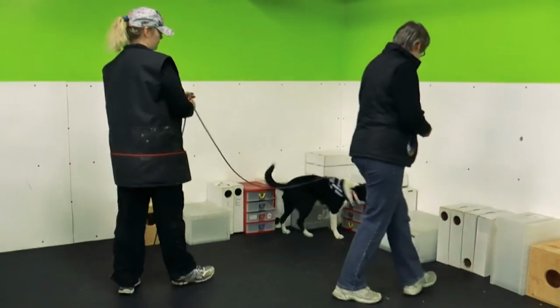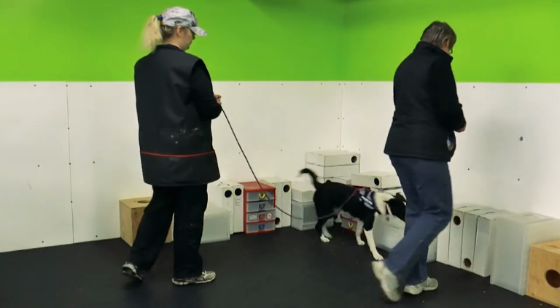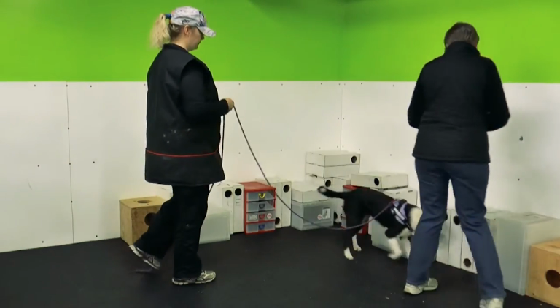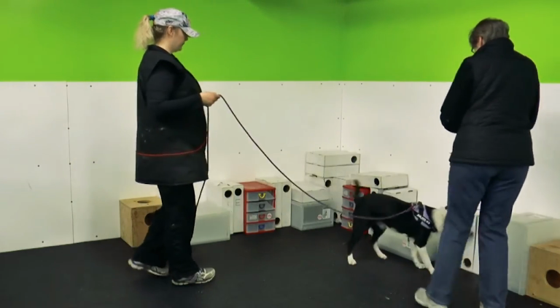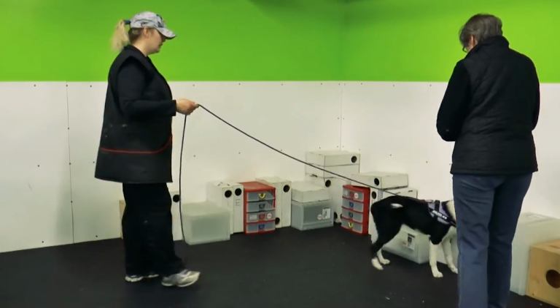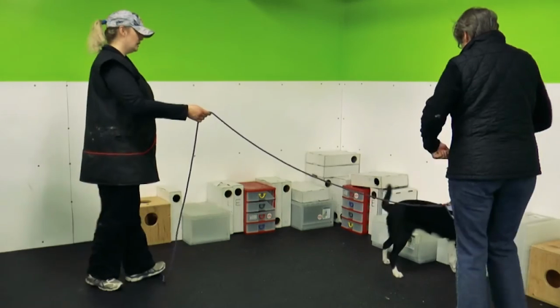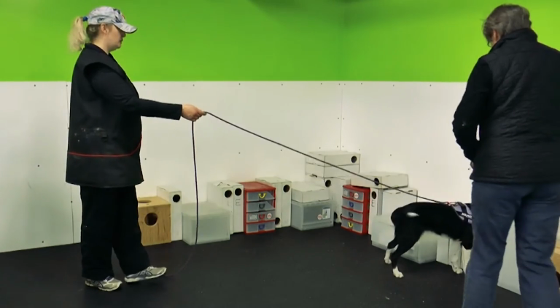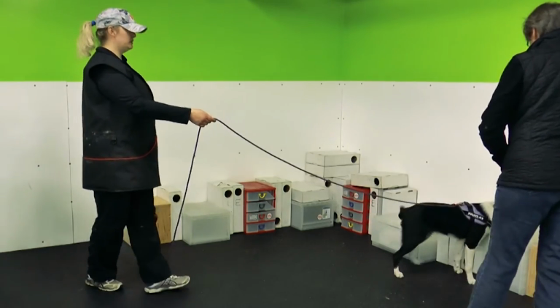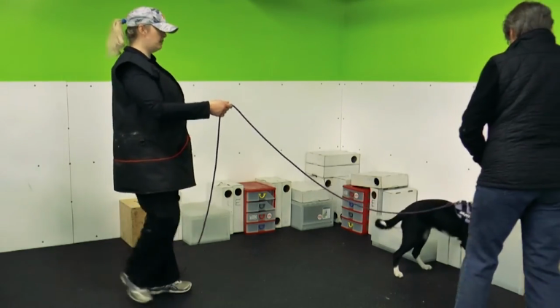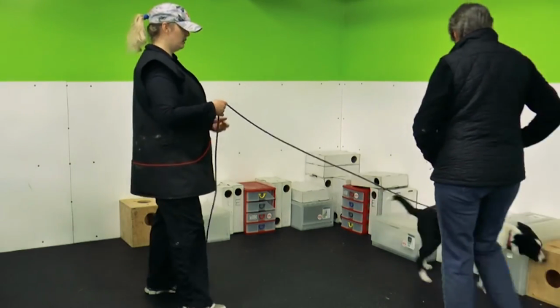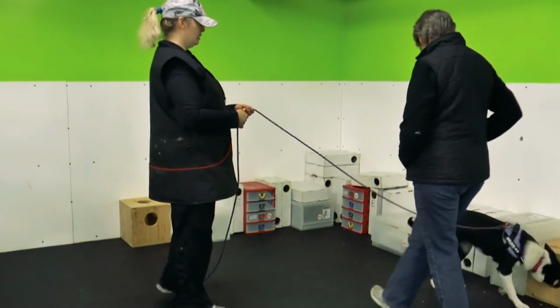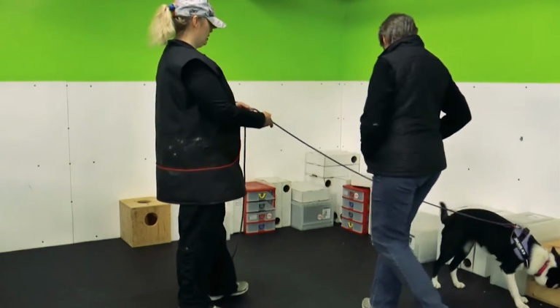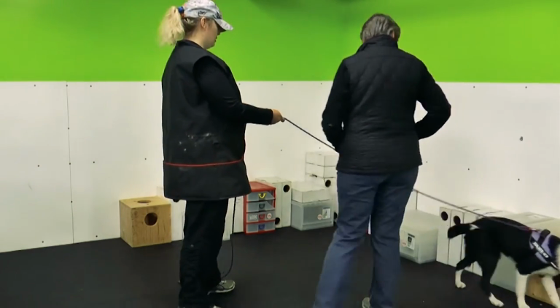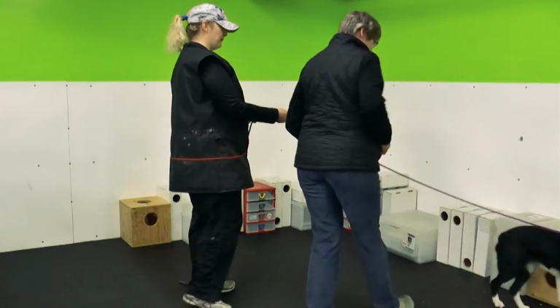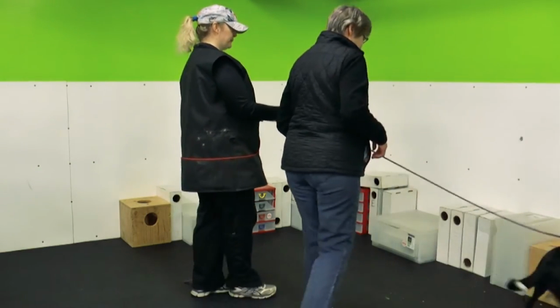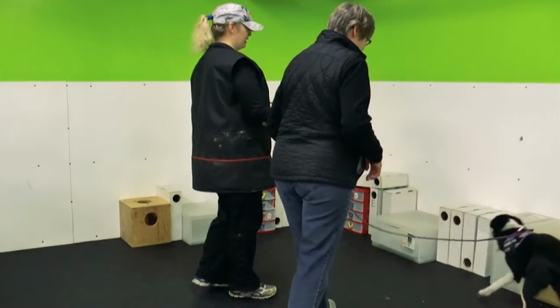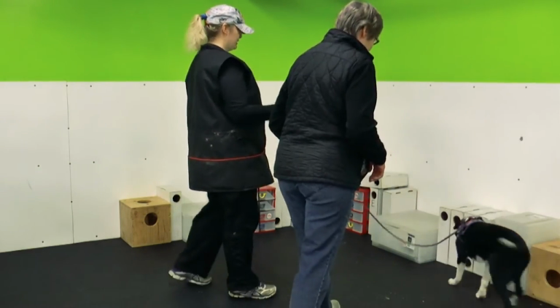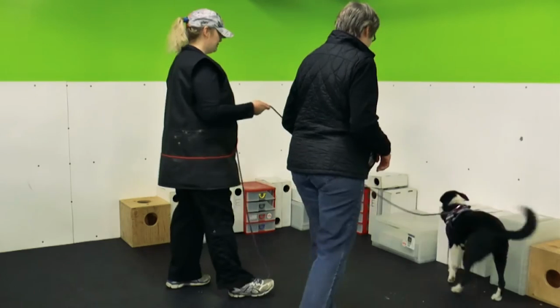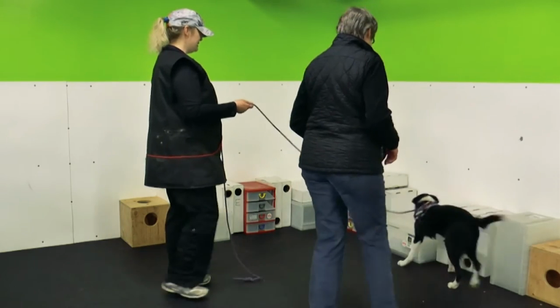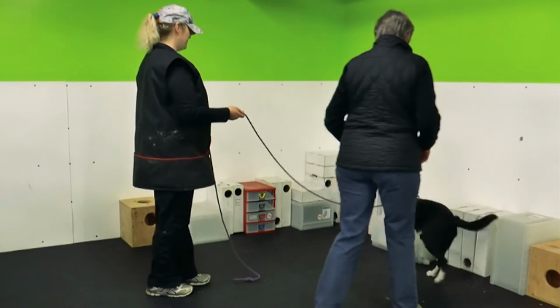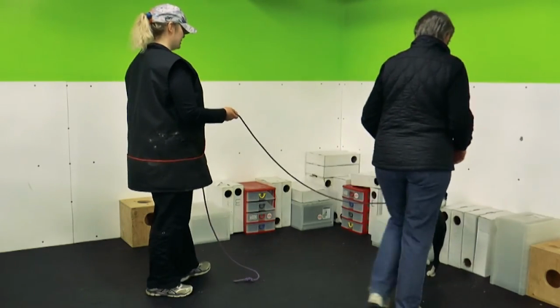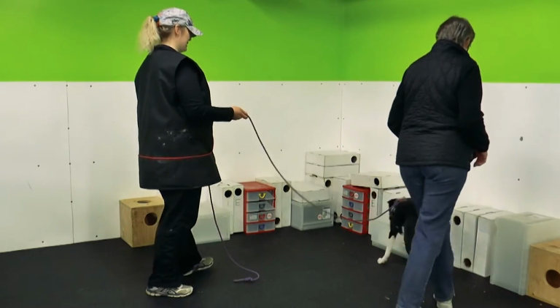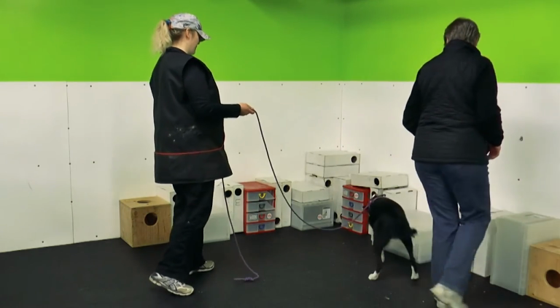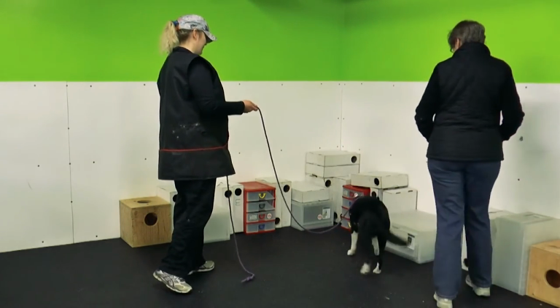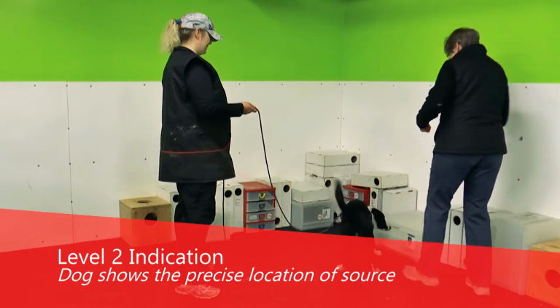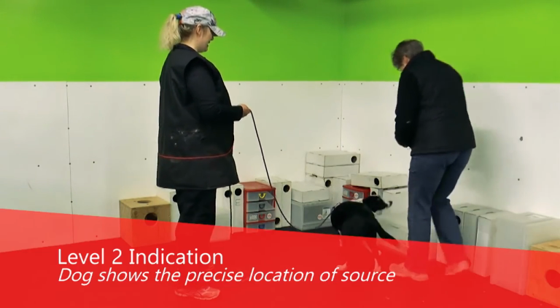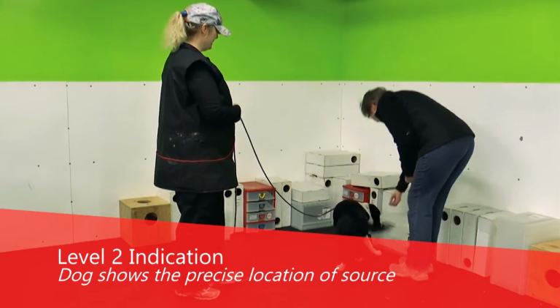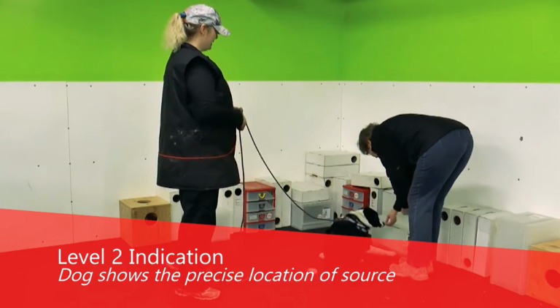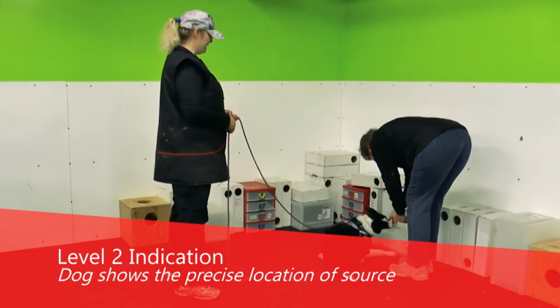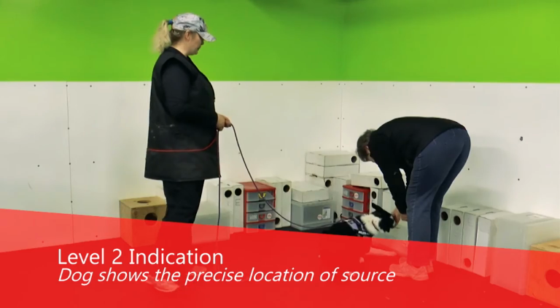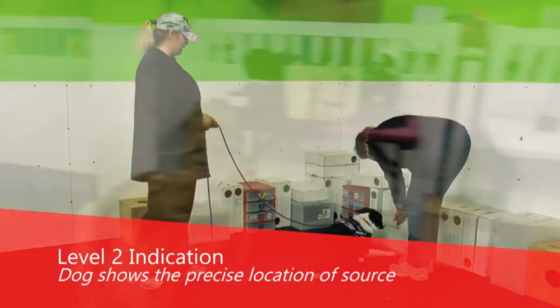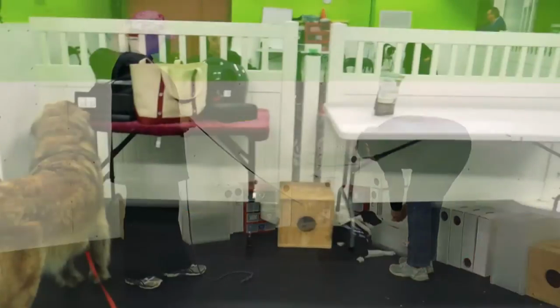In level two, we teach the dog to show you. So when you have a great find, the dog shows the precise location with an indication such as a down or a freeze with focused attention.